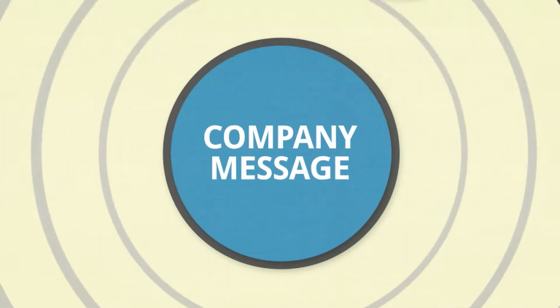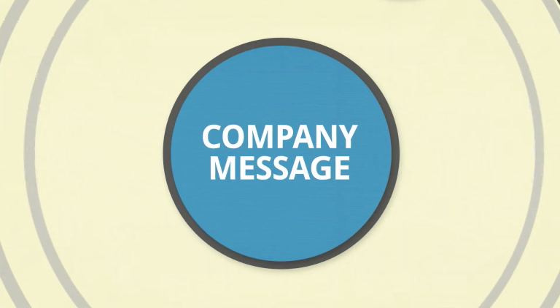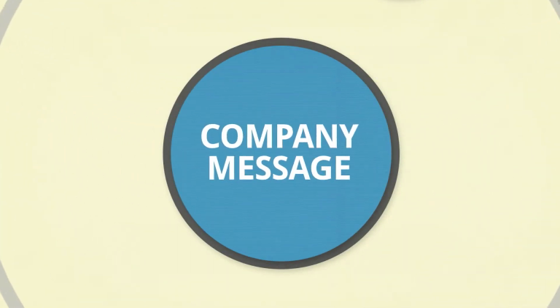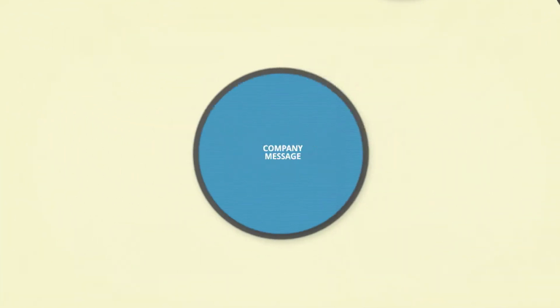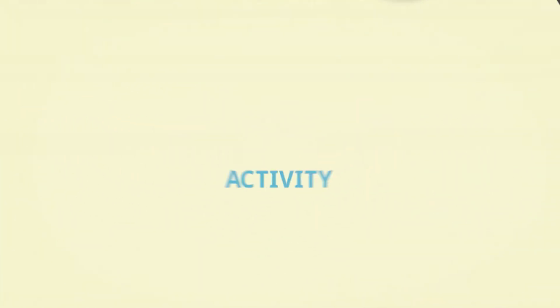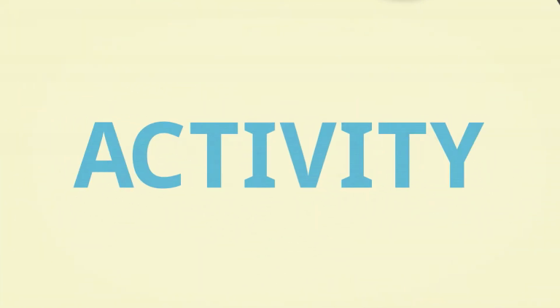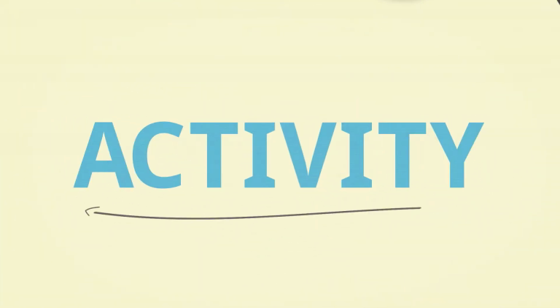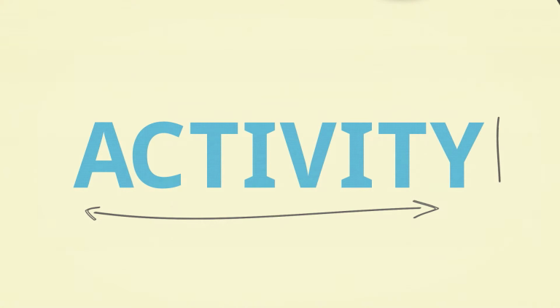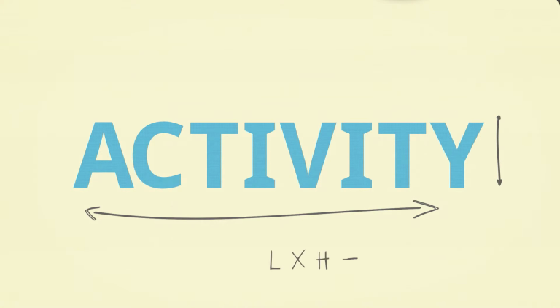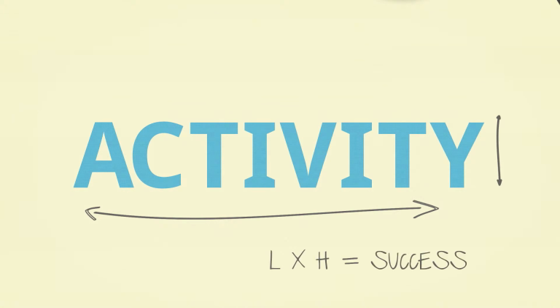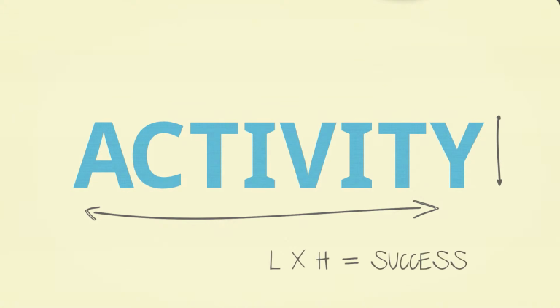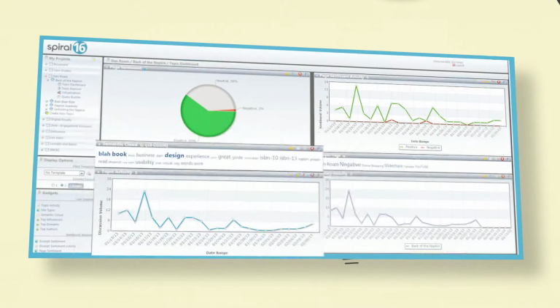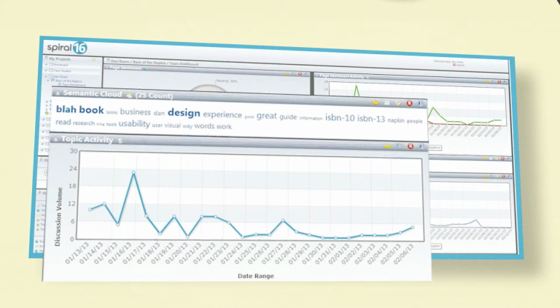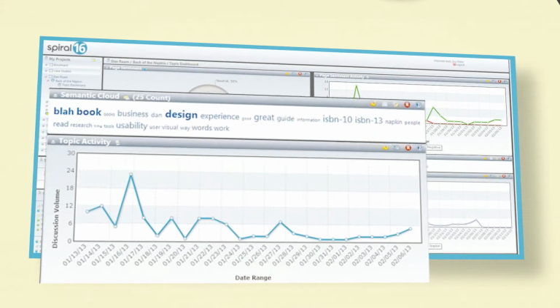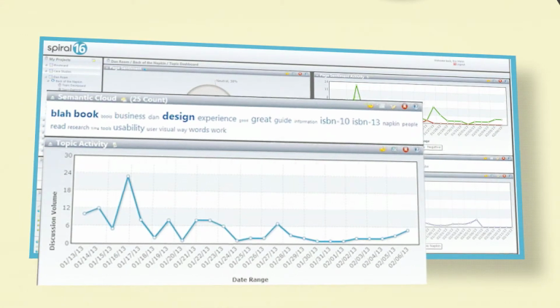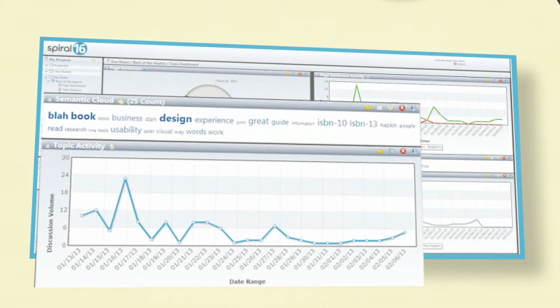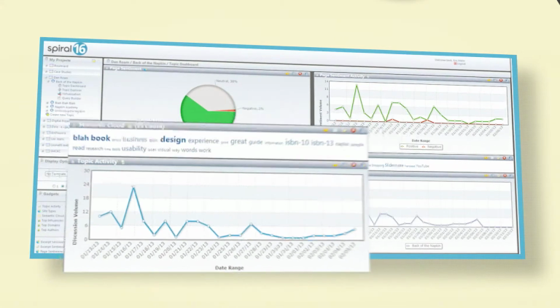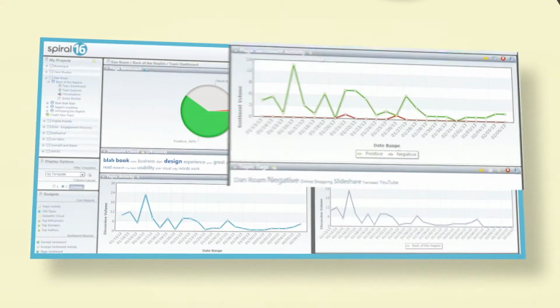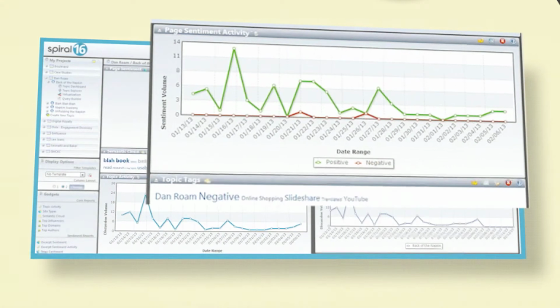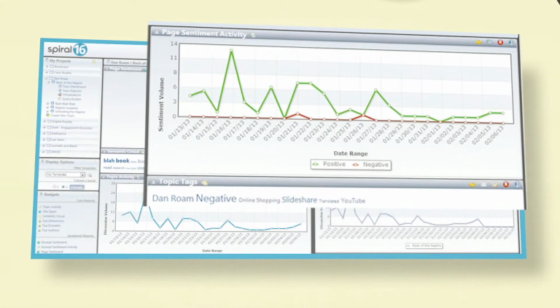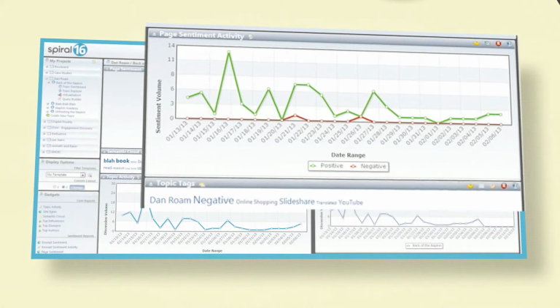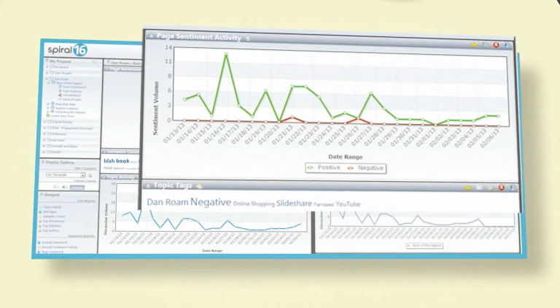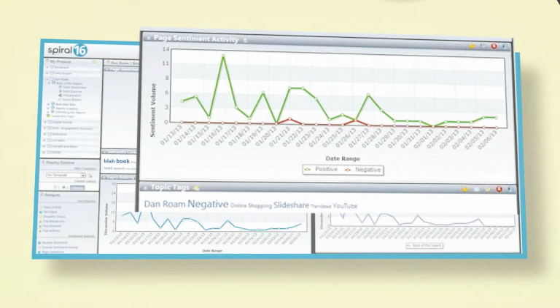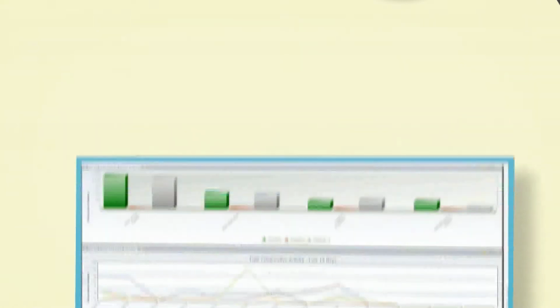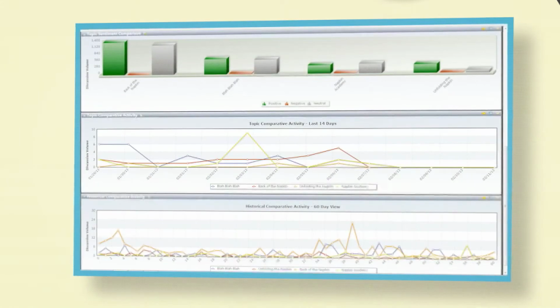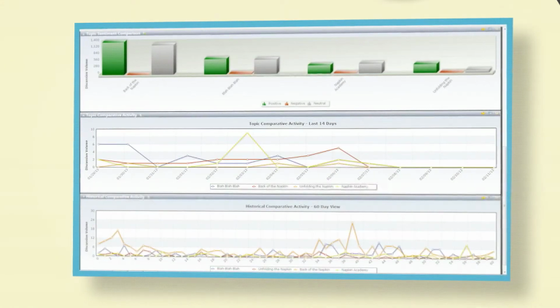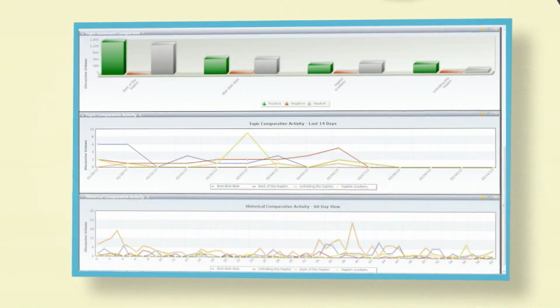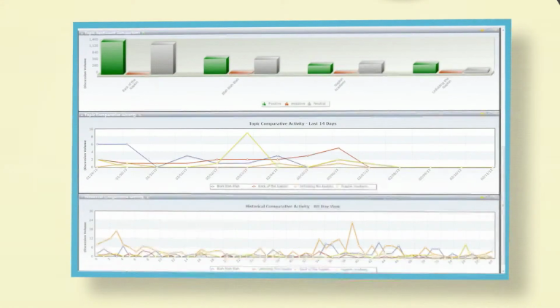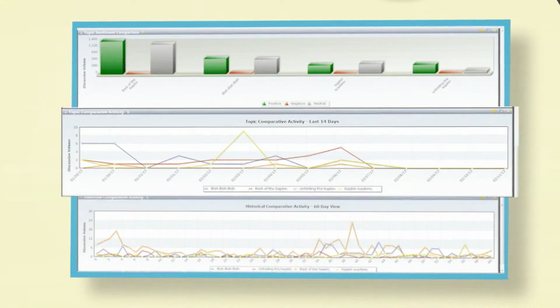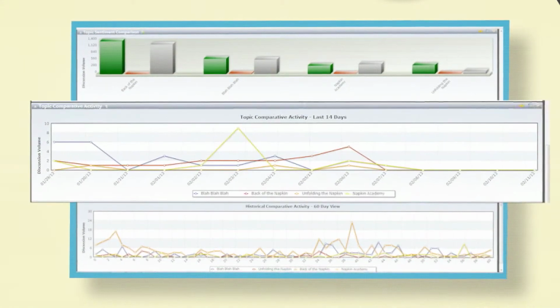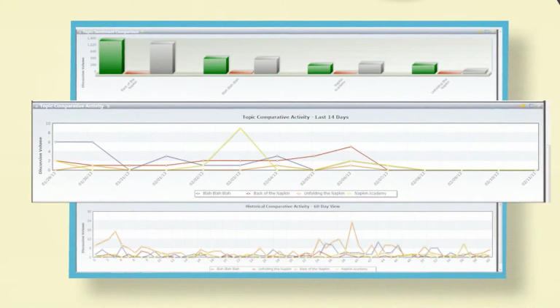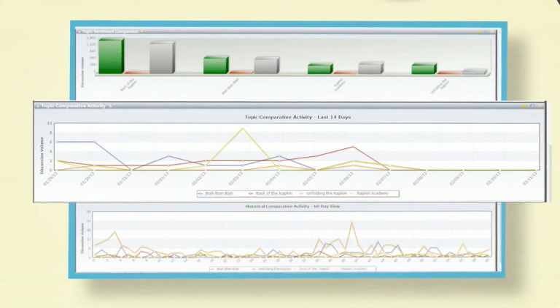How about measuring this activity? Spiral 16 gives you one powerful tool set for compliance and reputation management to understand your brand presence as well as your competitors.